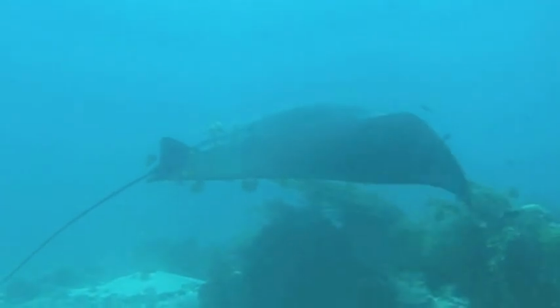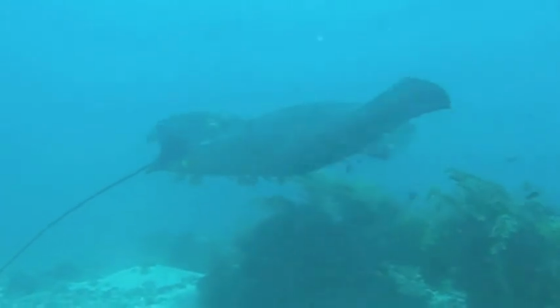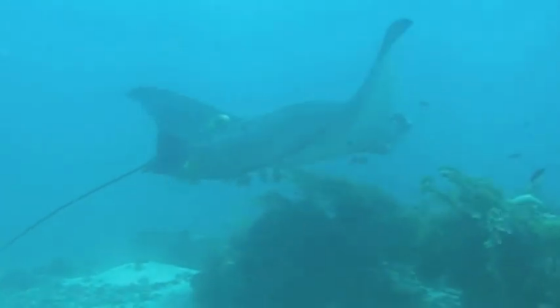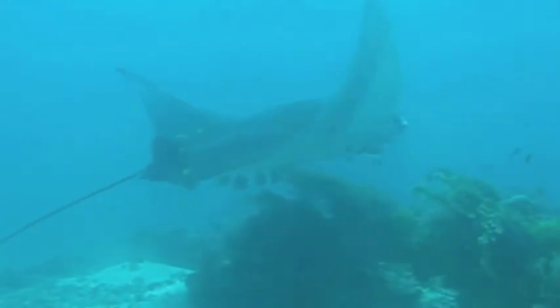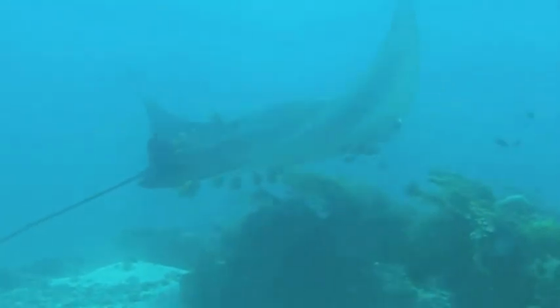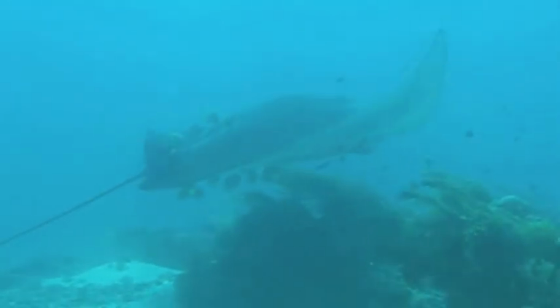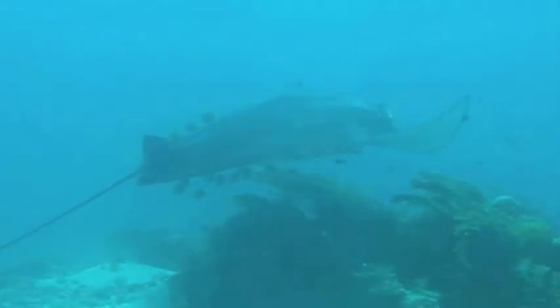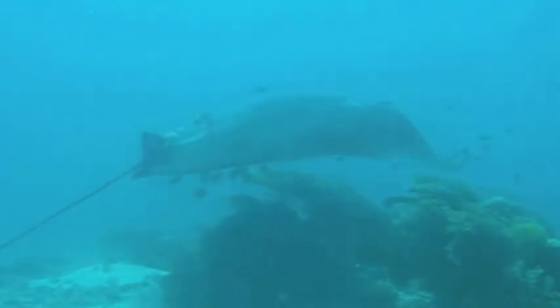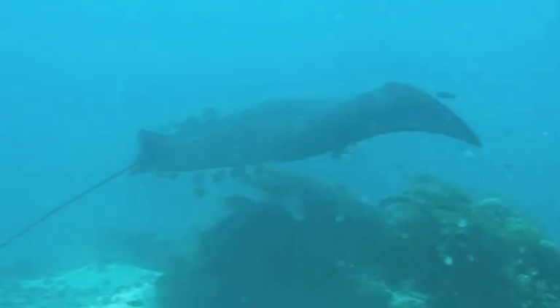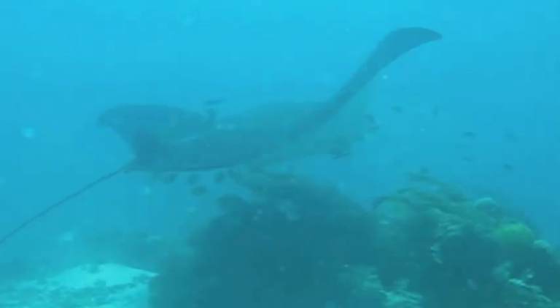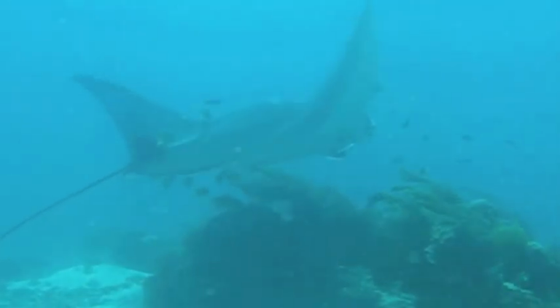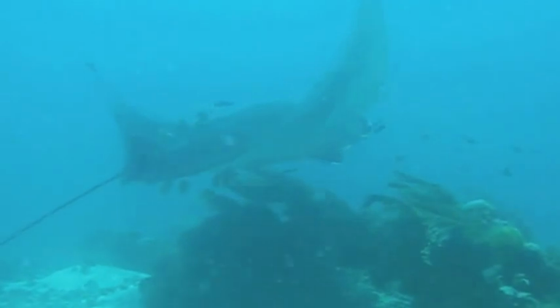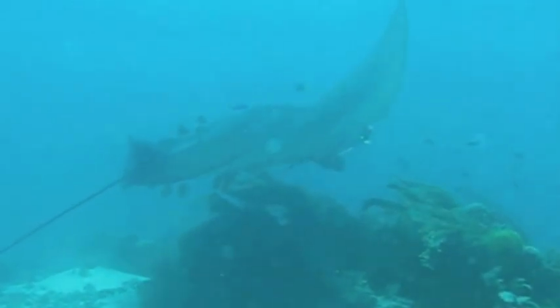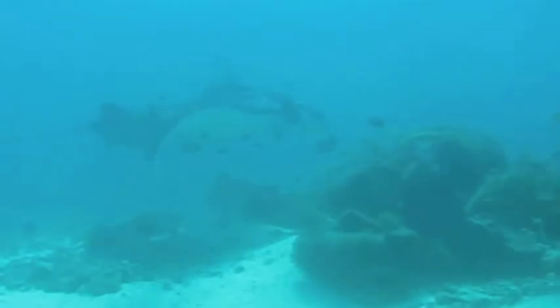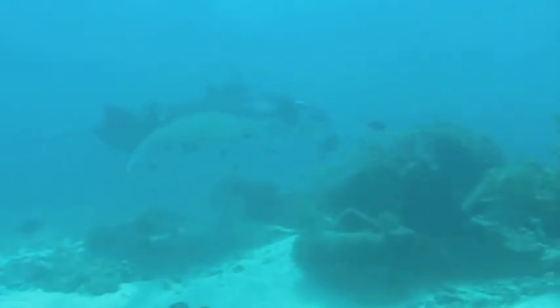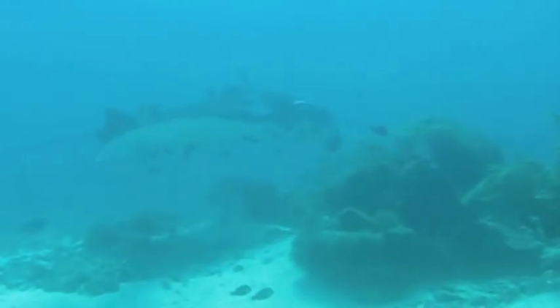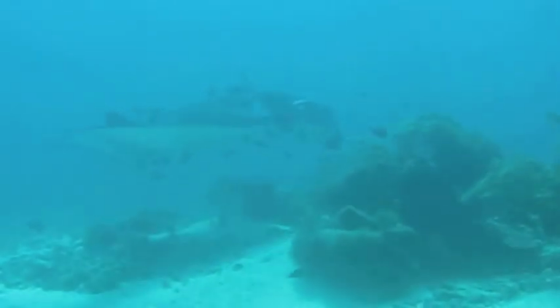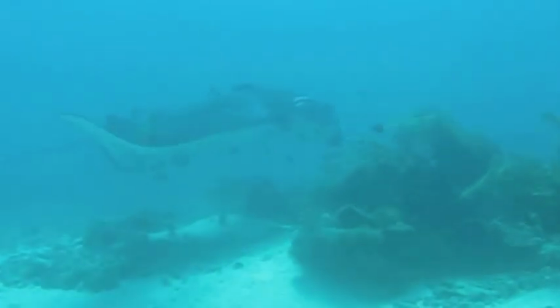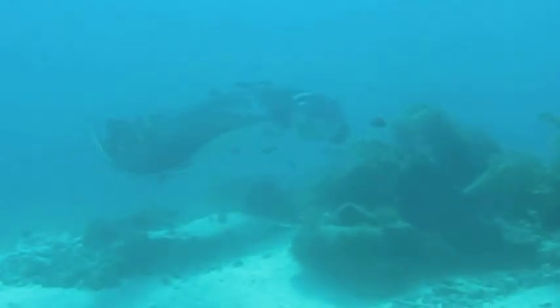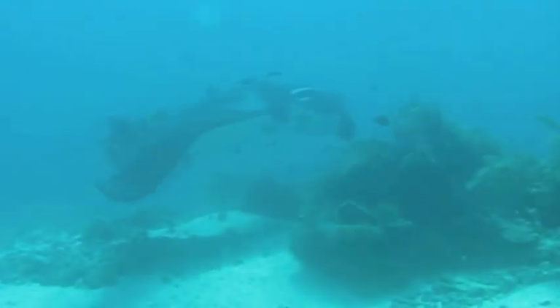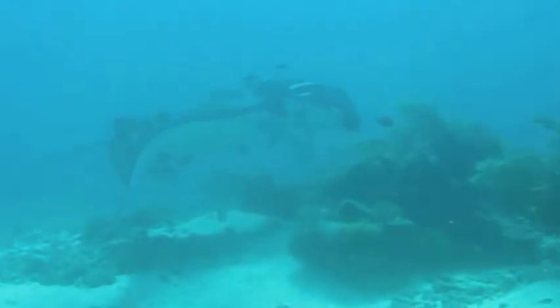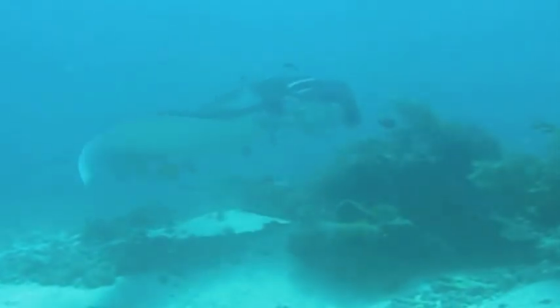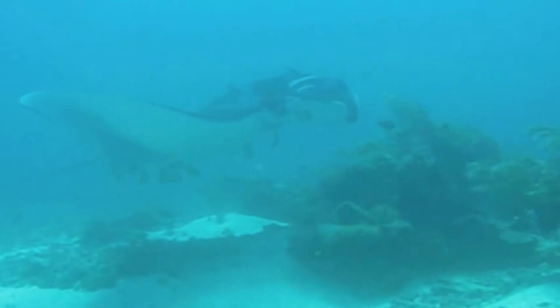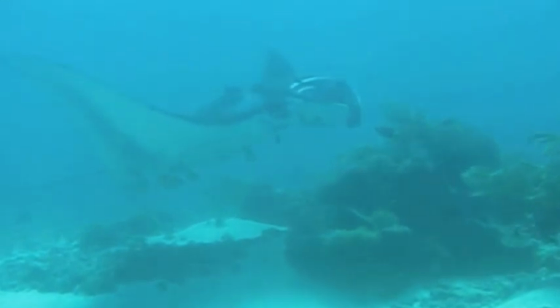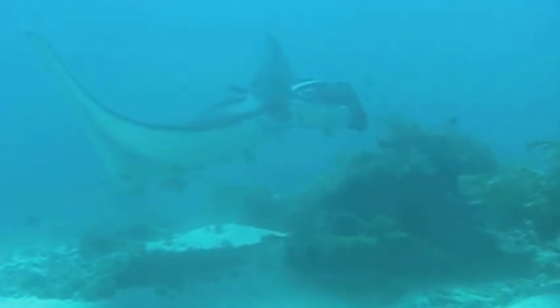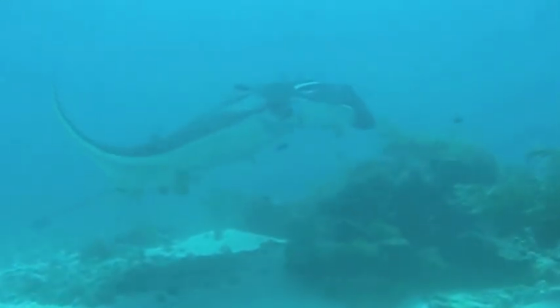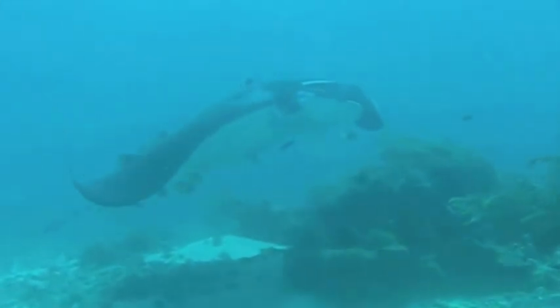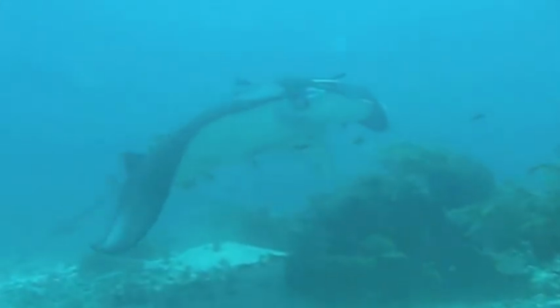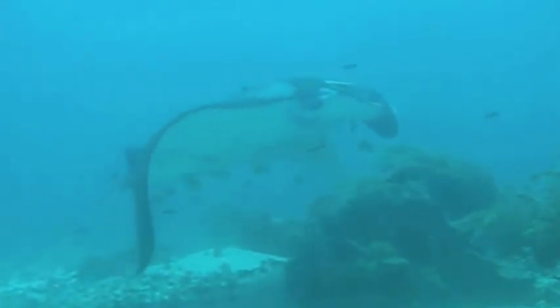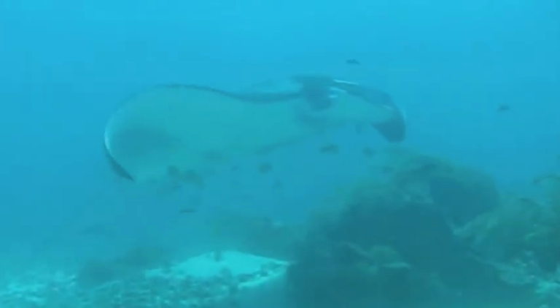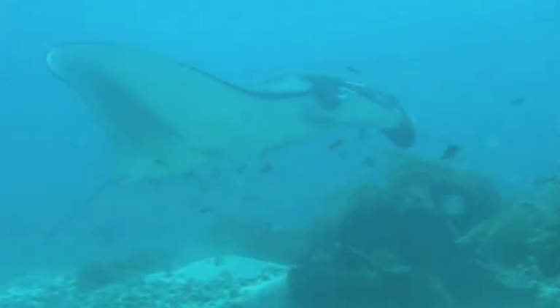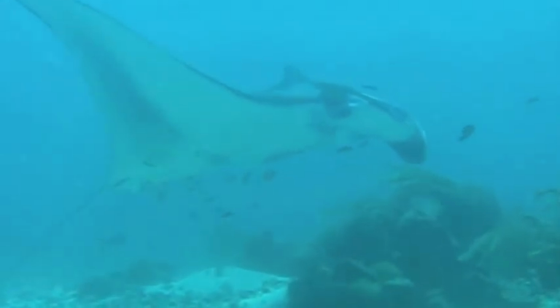I was surprised to see the kind of fish that were cleaning the ray. I had assumed only wrasse were fish at cleaning stations, but there were different kinds of angelfish at this cleaning station as well.